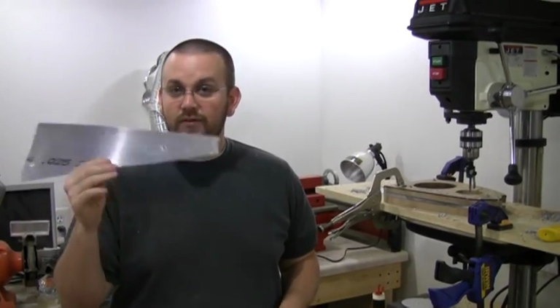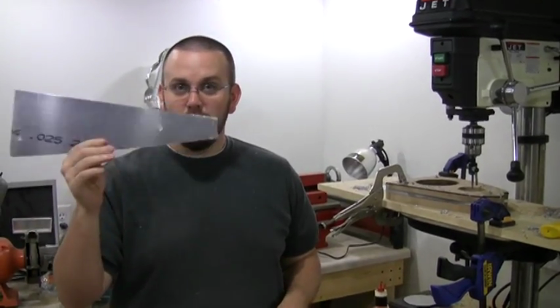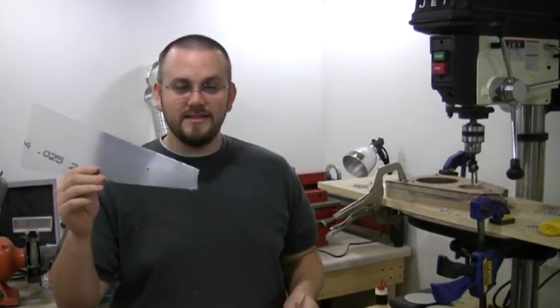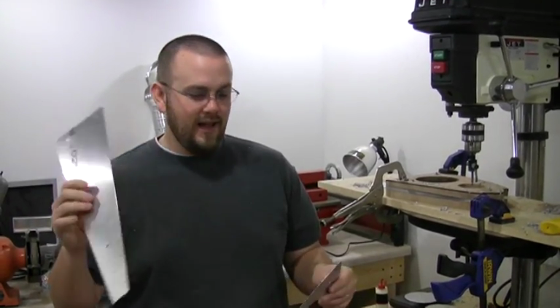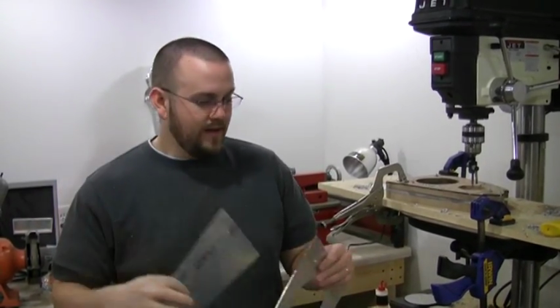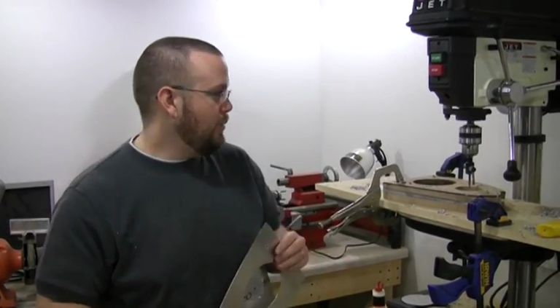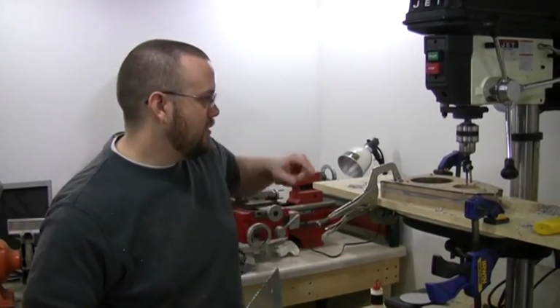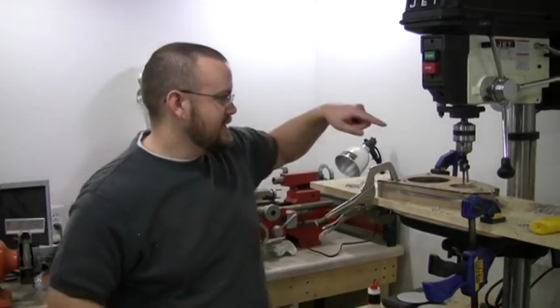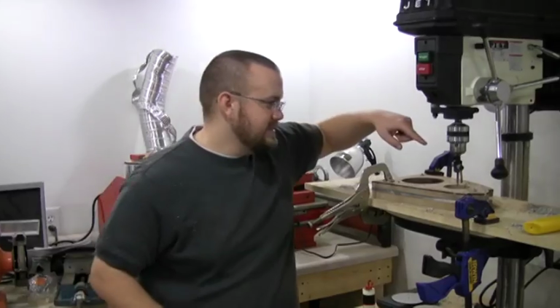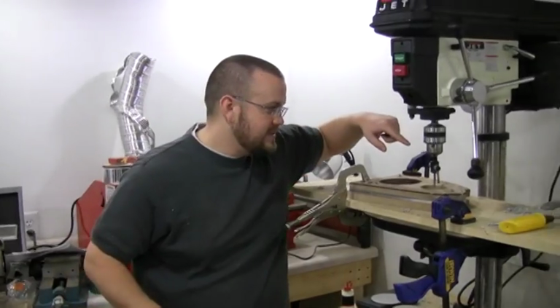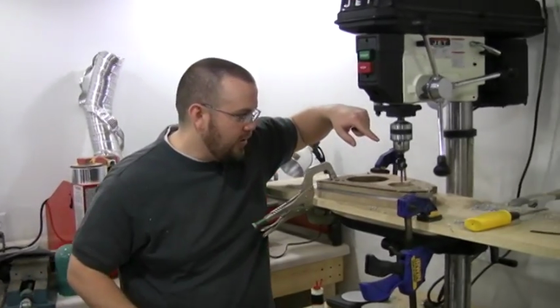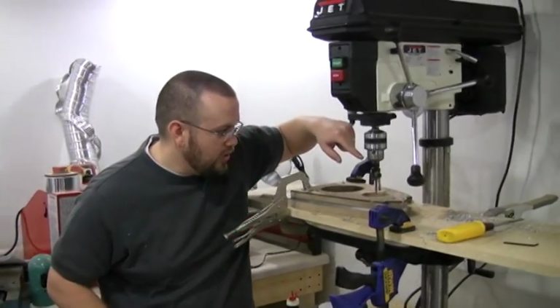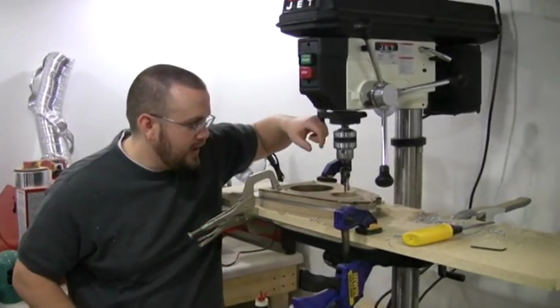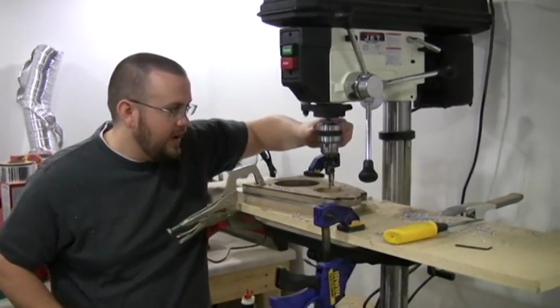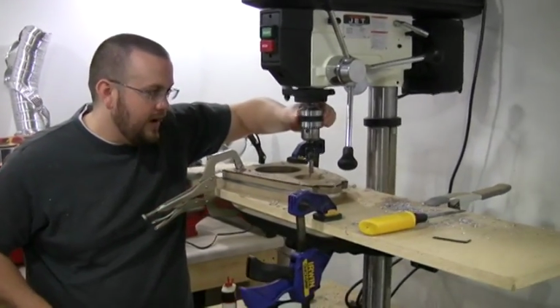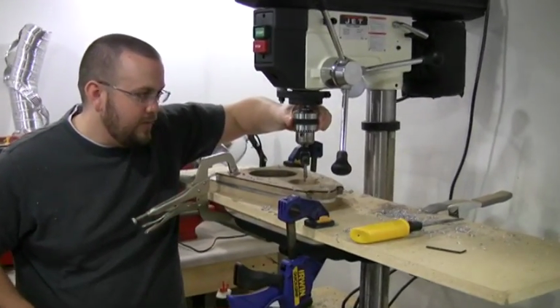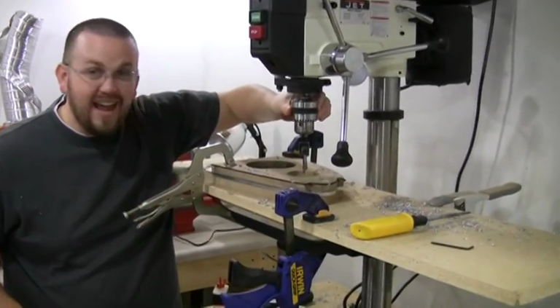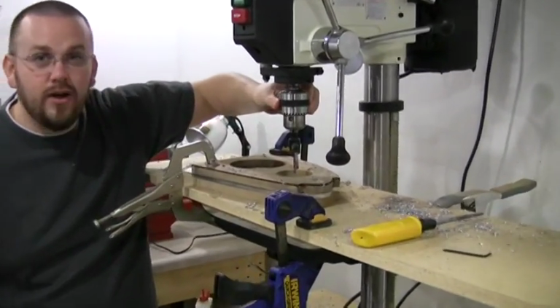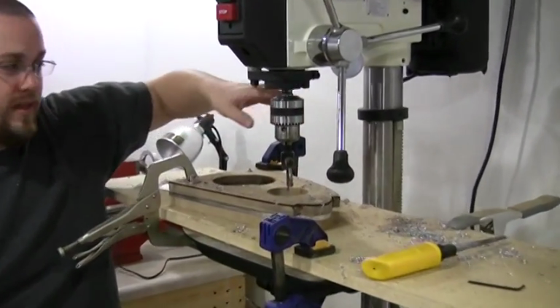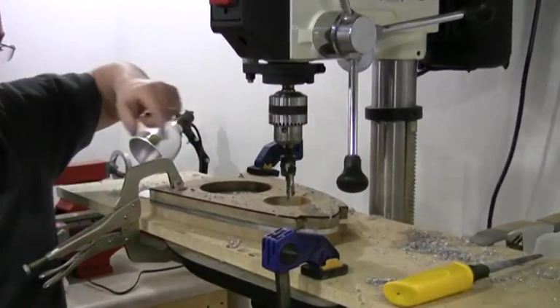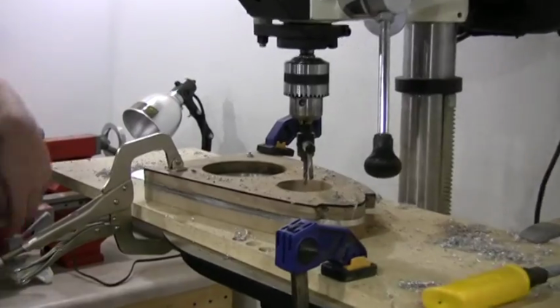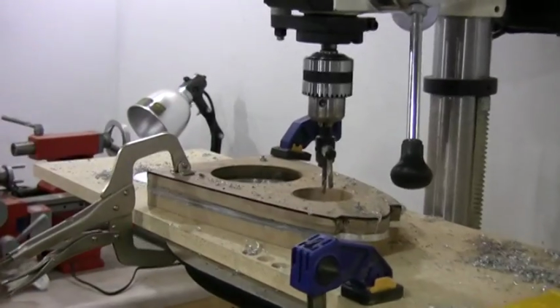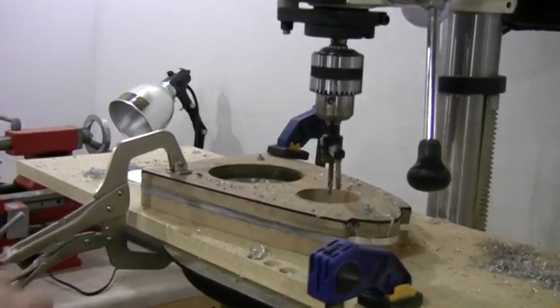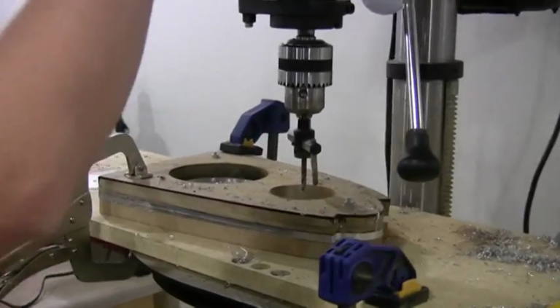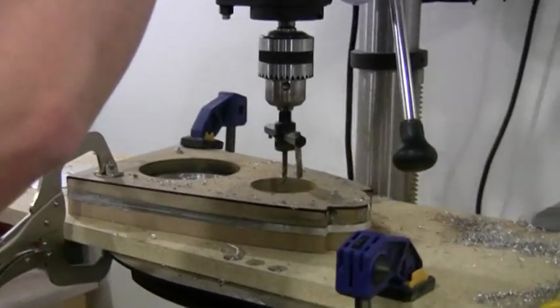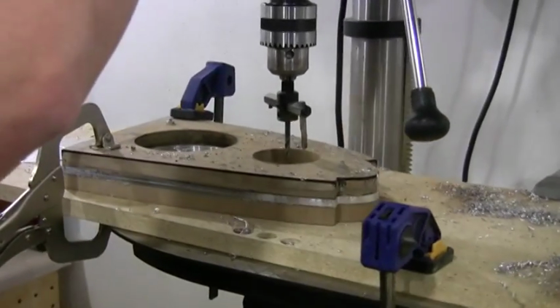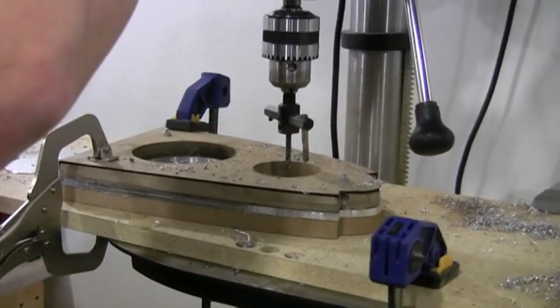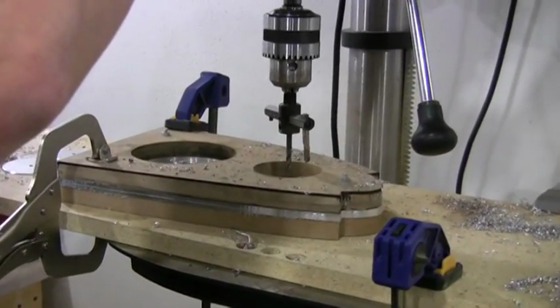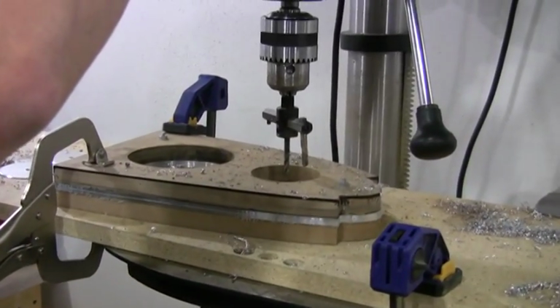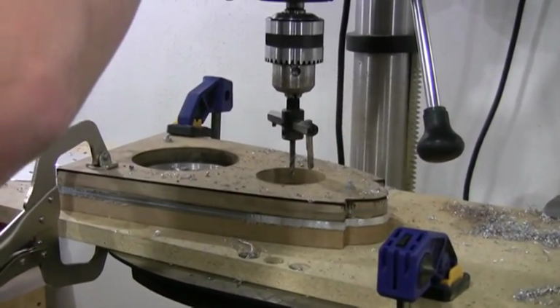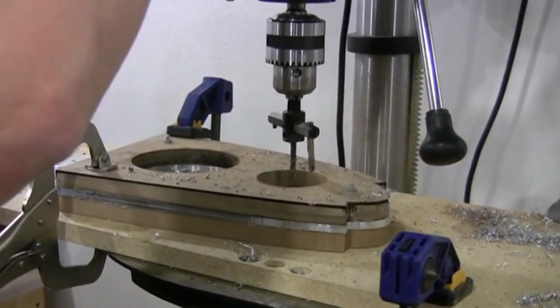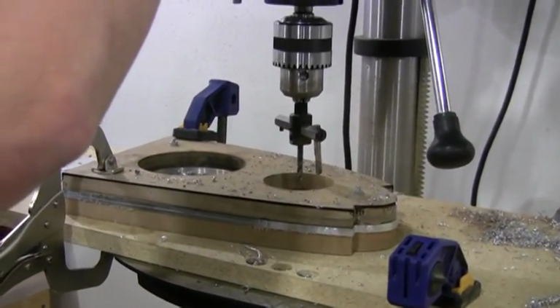We have all of our blanks, and then we purchased this scary-looking fly cutter thing. Watch it in action real quick — it's freakily scary.